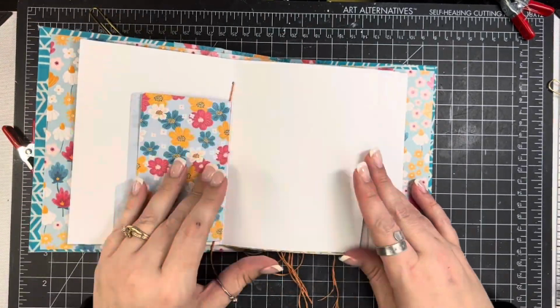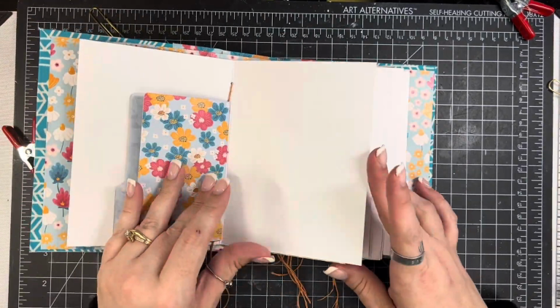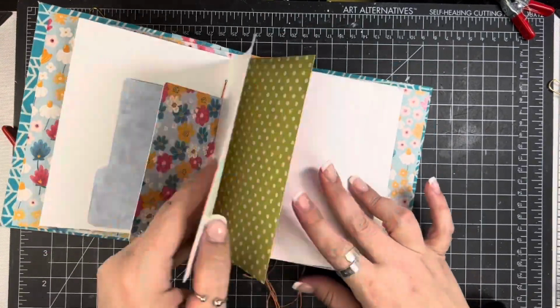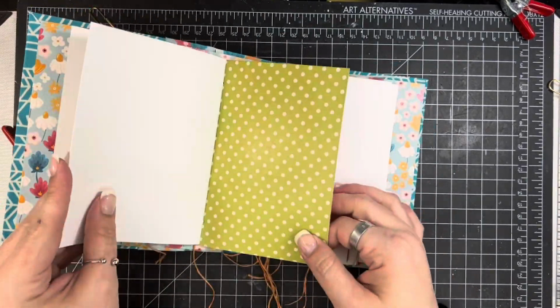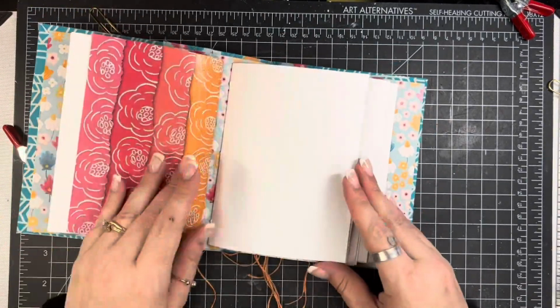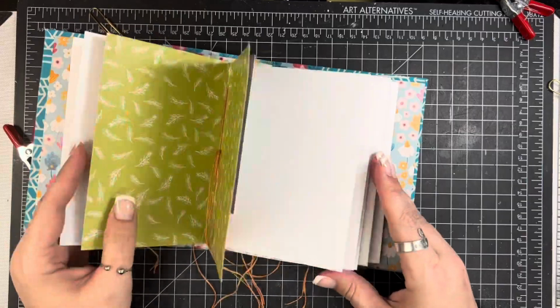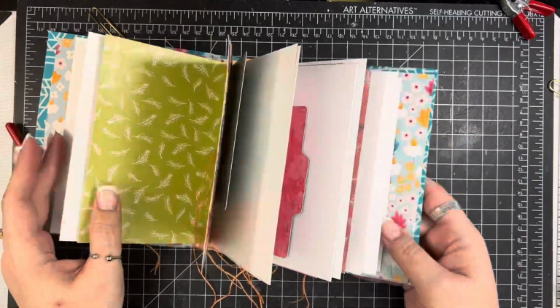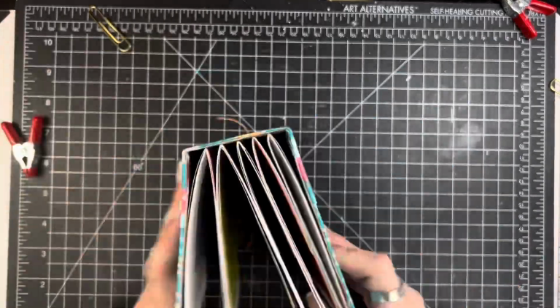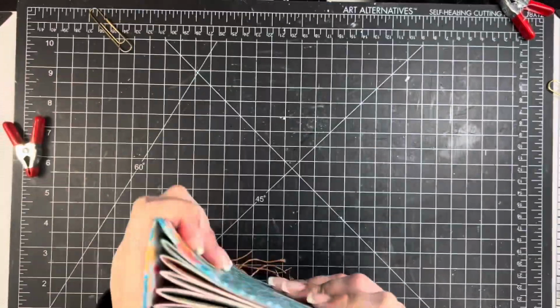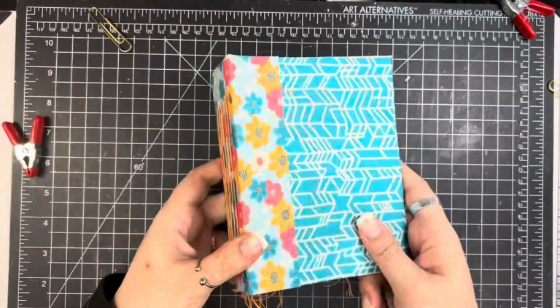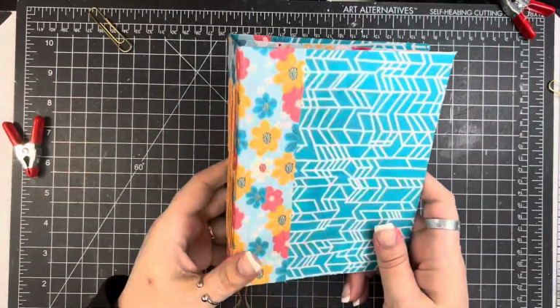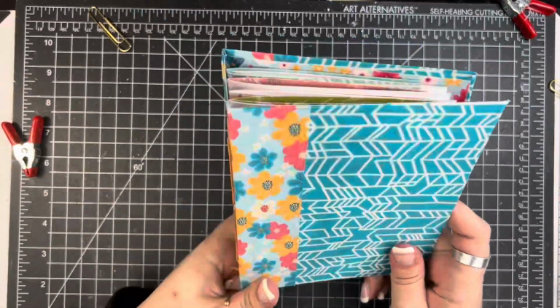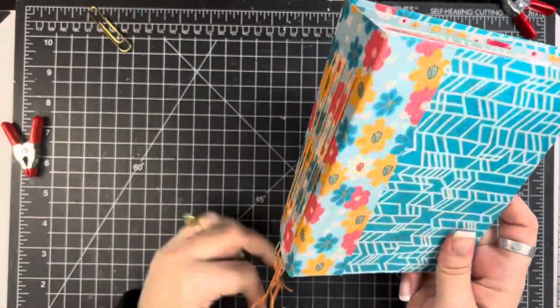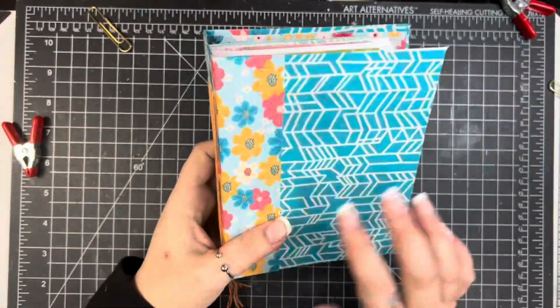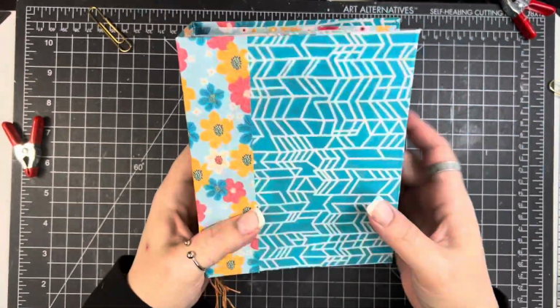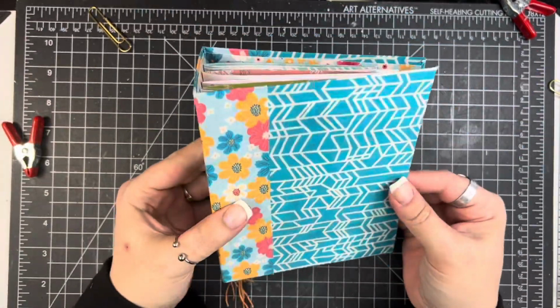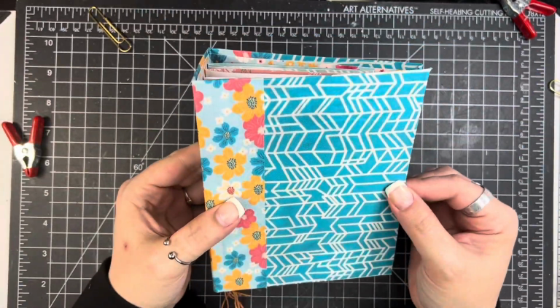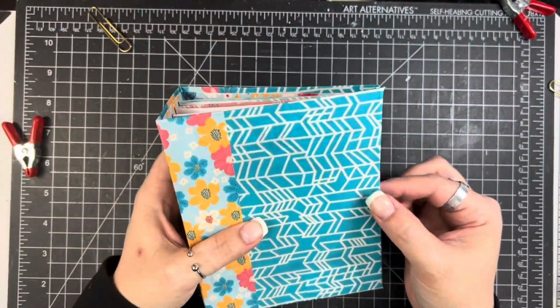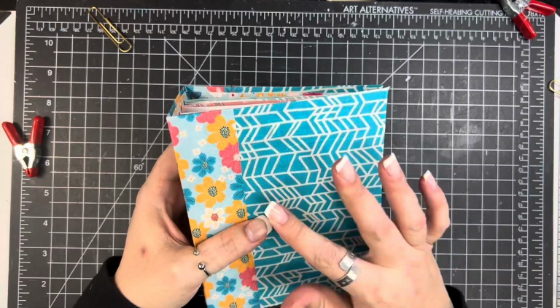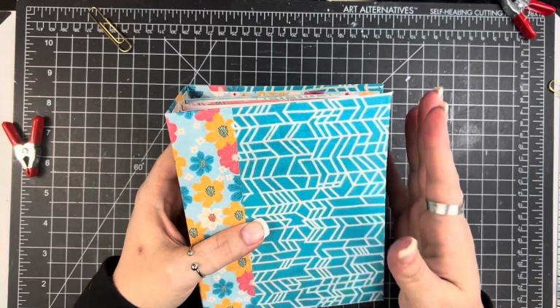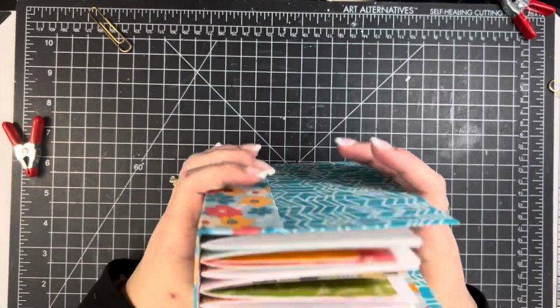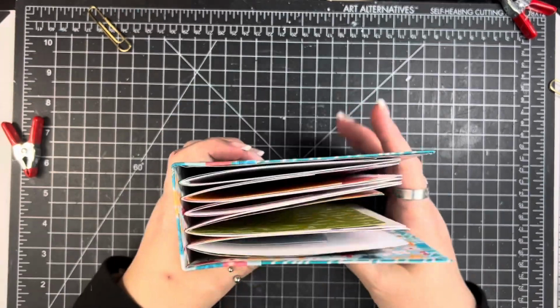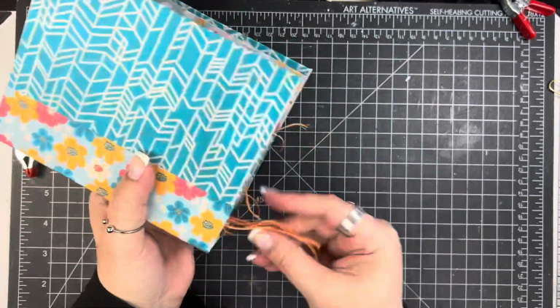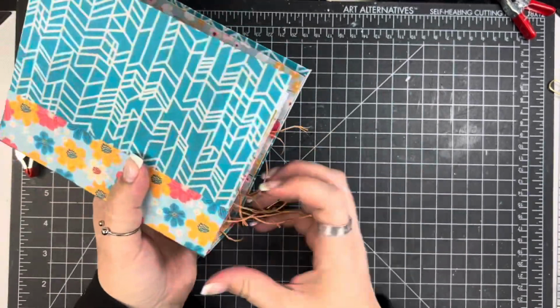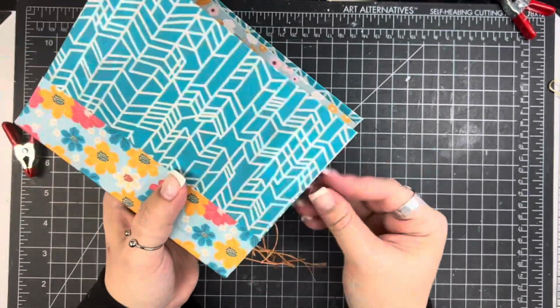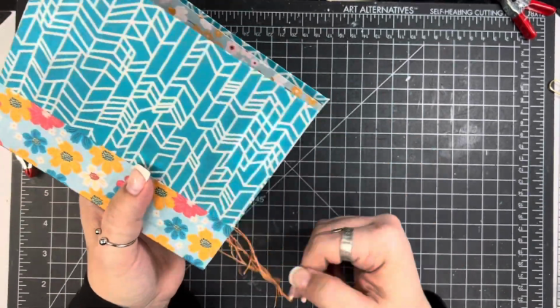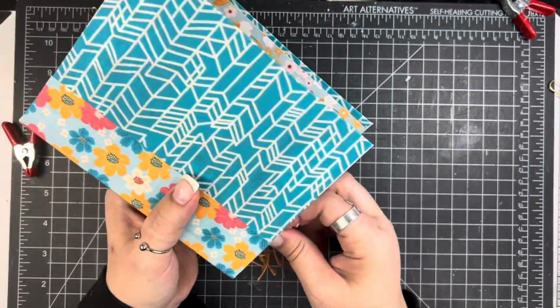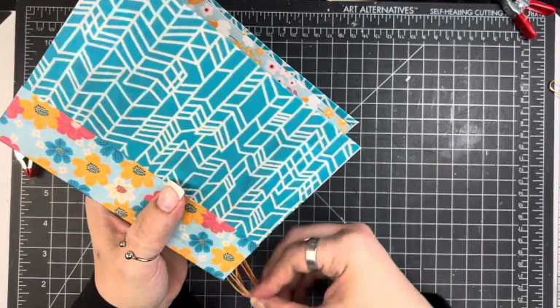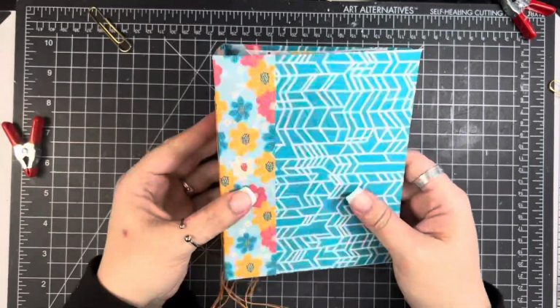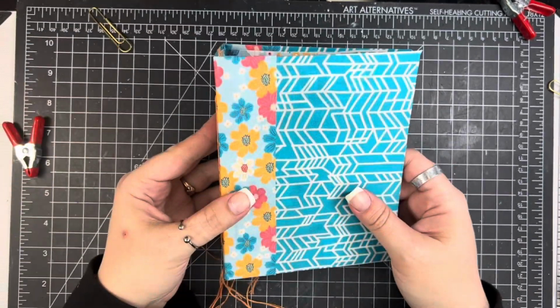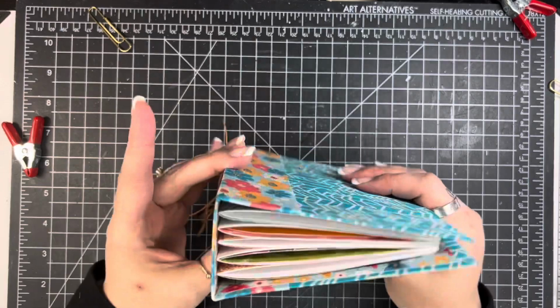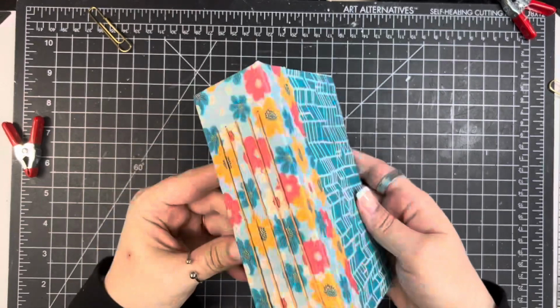Now that they're all in, this is kind of the way that they look. Each signature is just a little bit different because all of those papers are in different order. Eventually I'll probably put a closure on it, but I'll probably wait till the end to see kind of what I need for that.